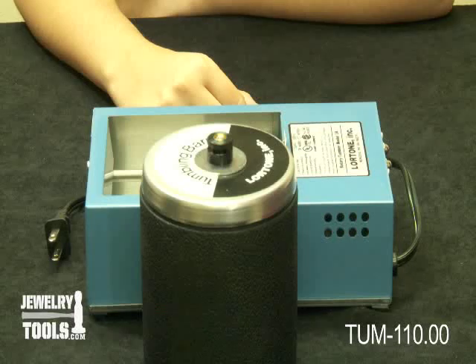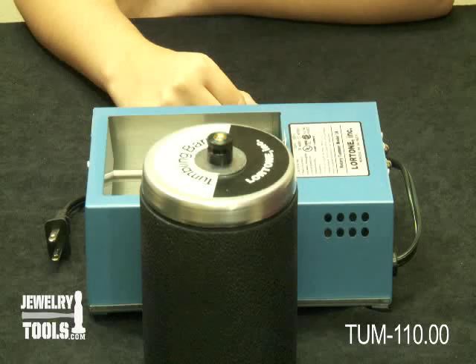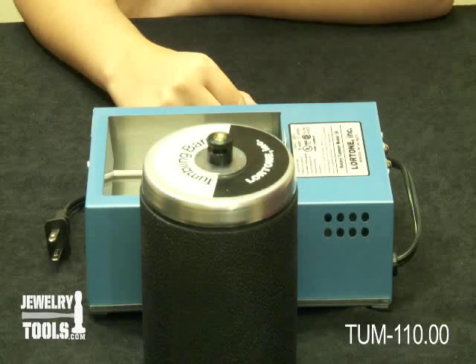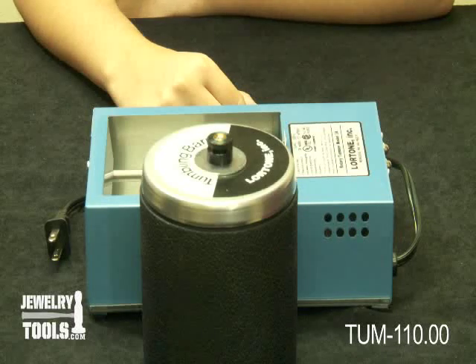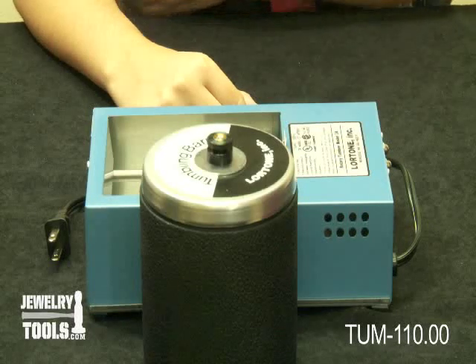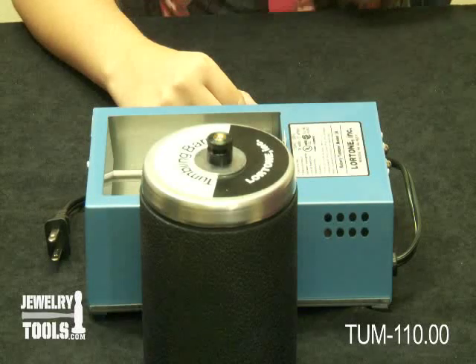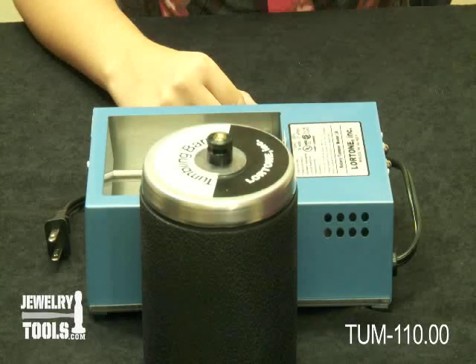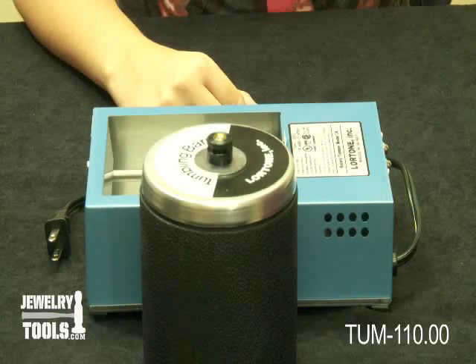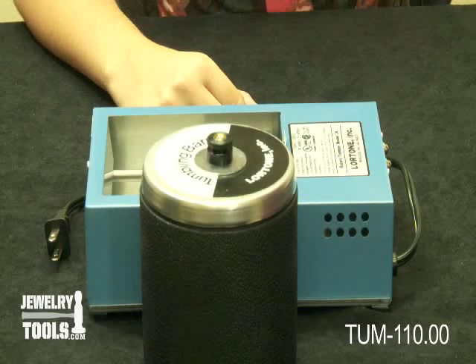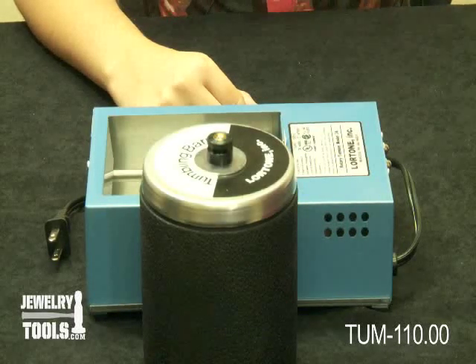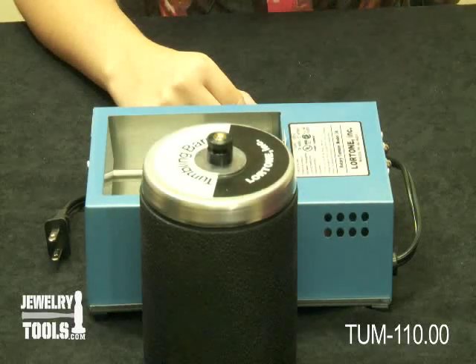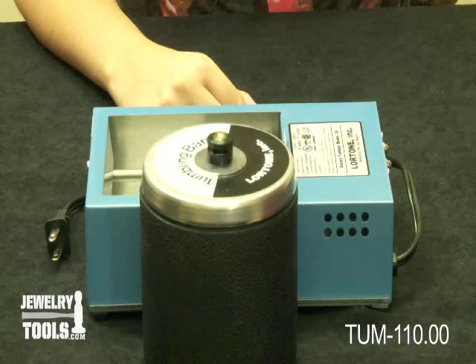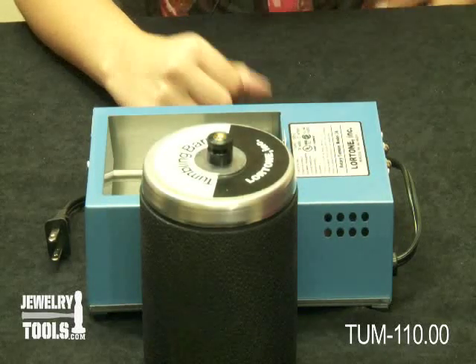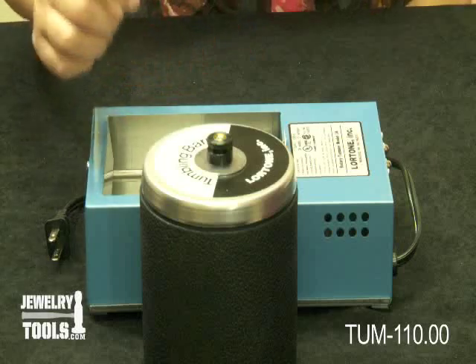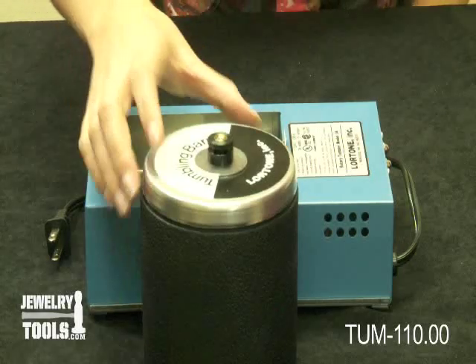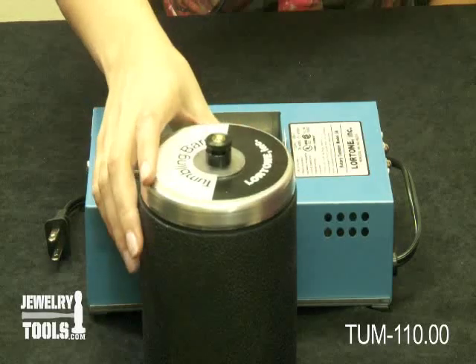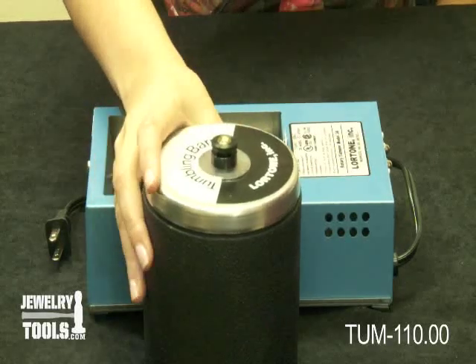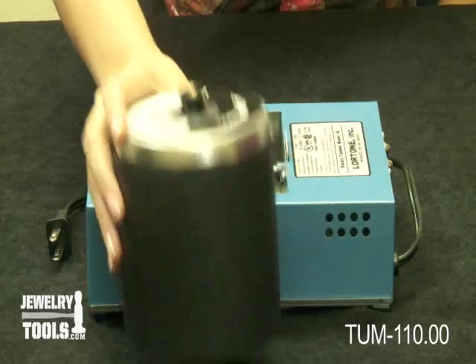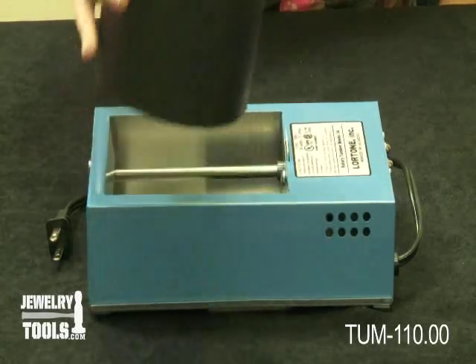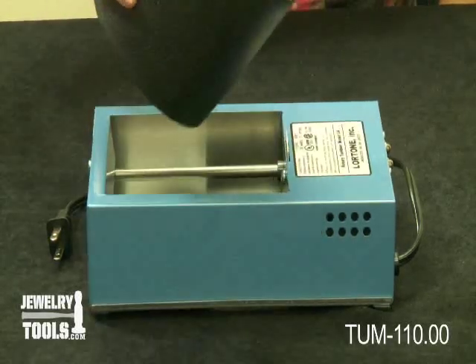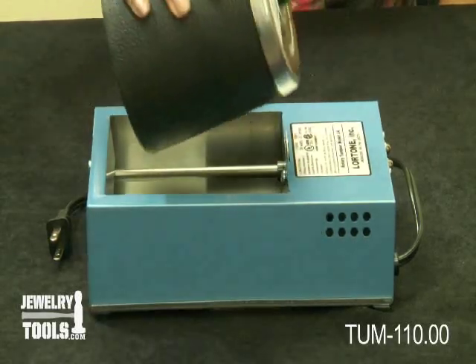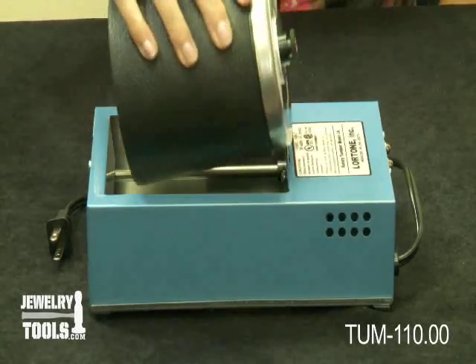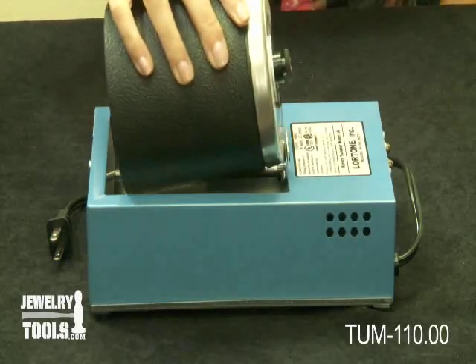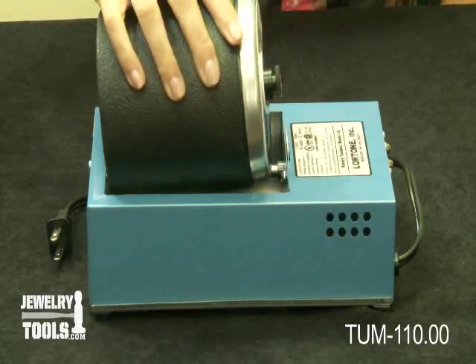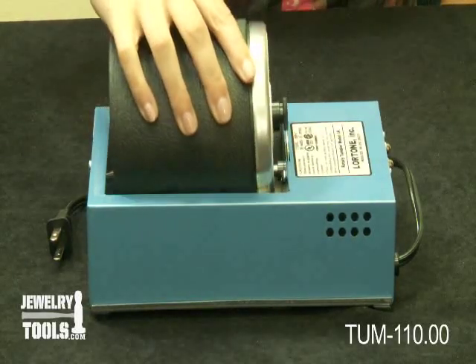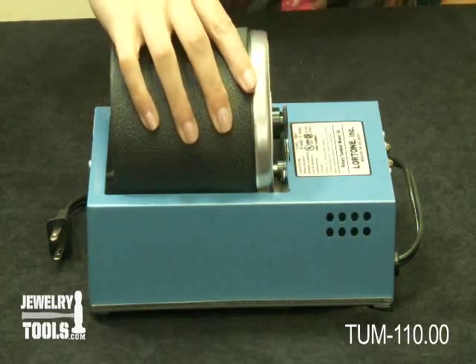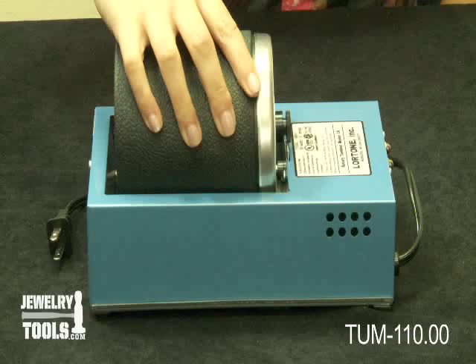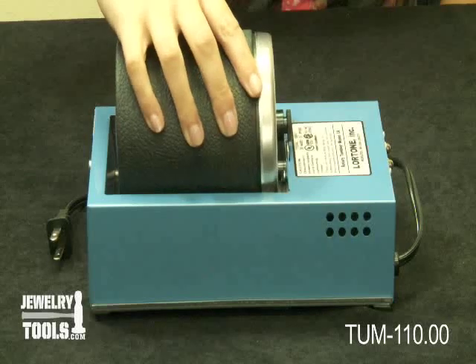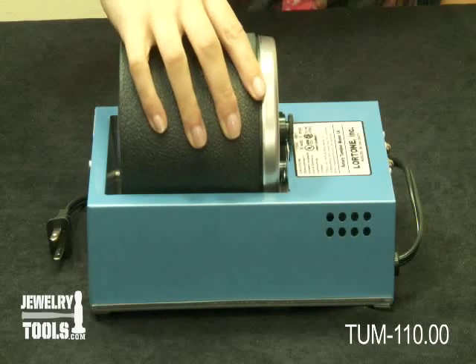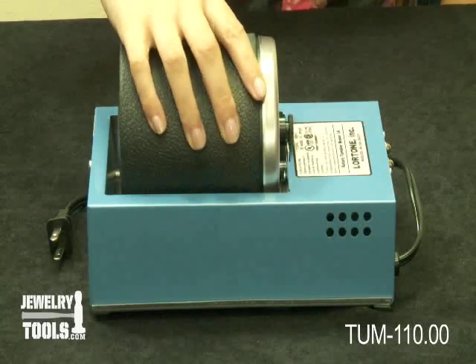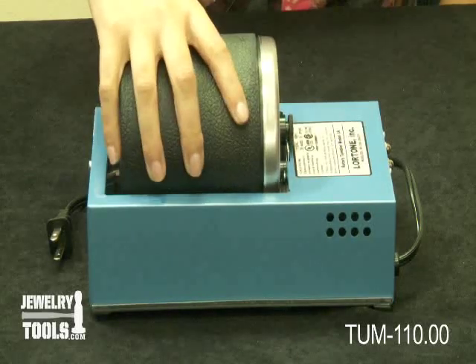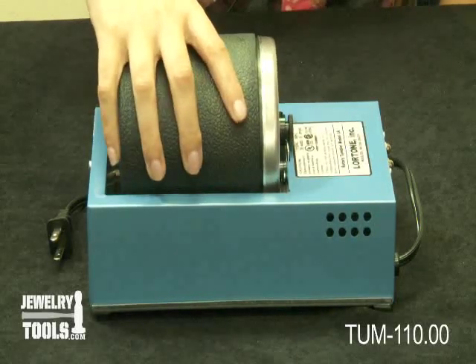This is designed for years of trouble free service. It has a one year warranty and weighs about five pounds. It is UL approved and is made of hard rubber to minimize noise.